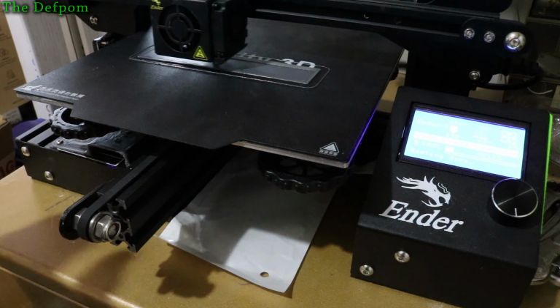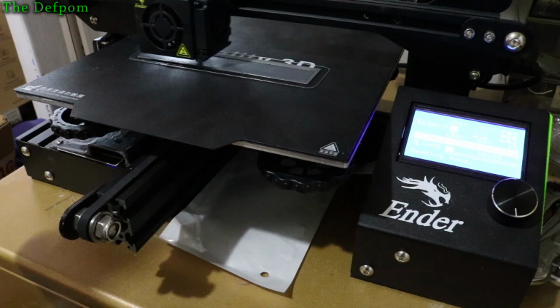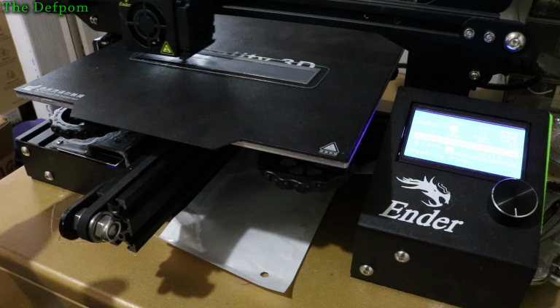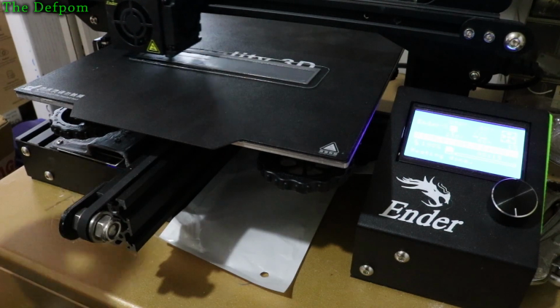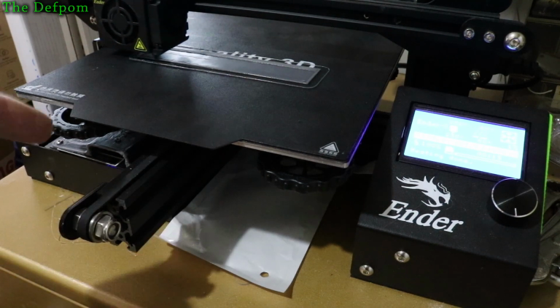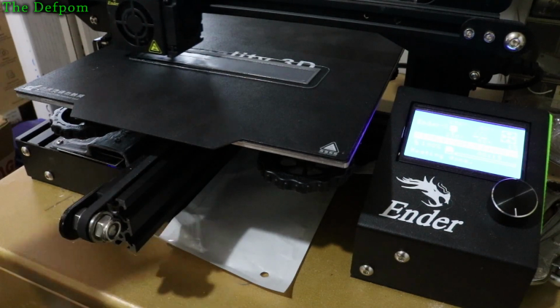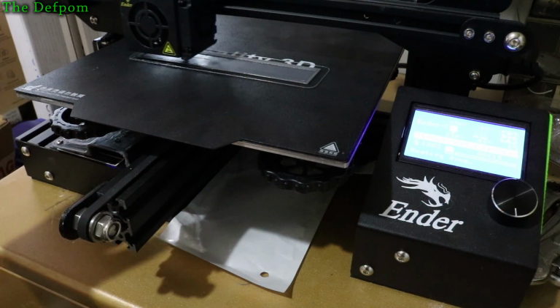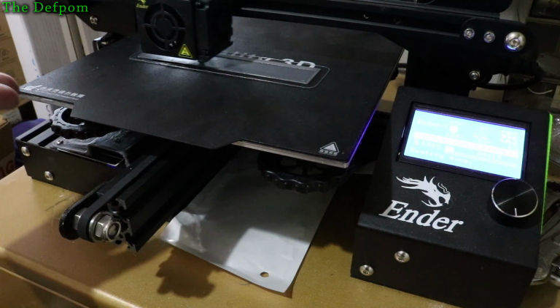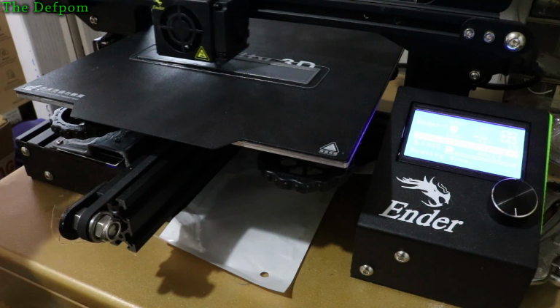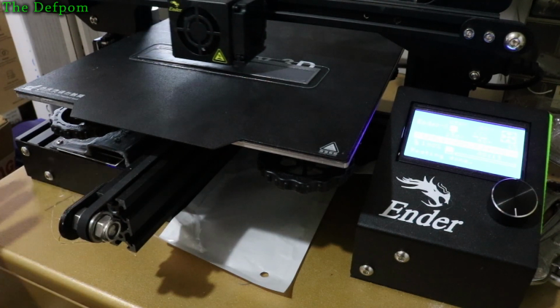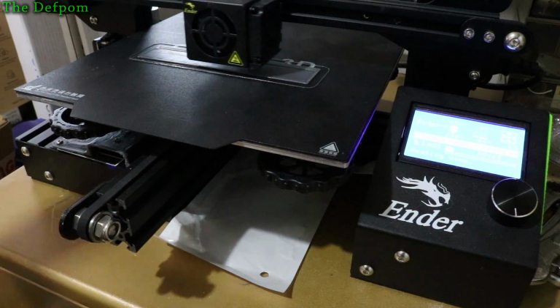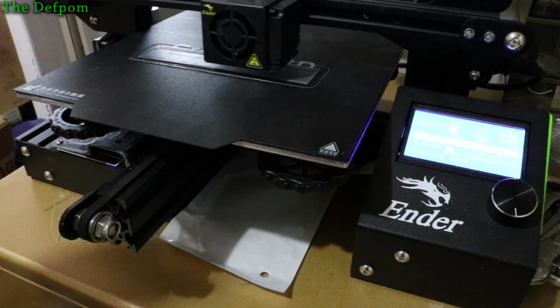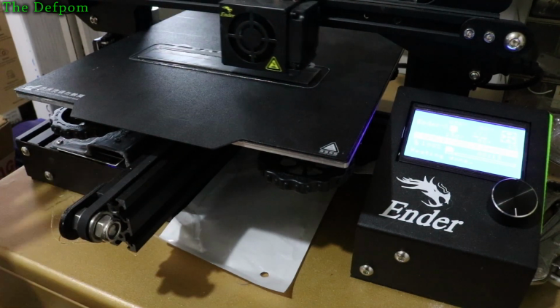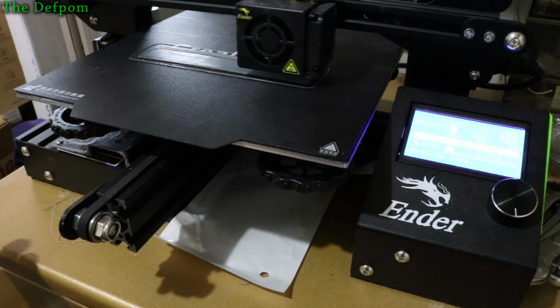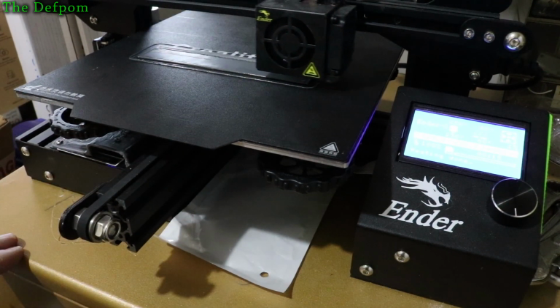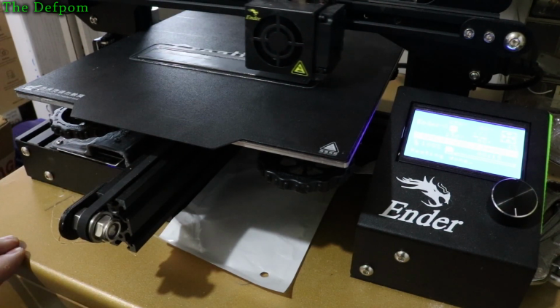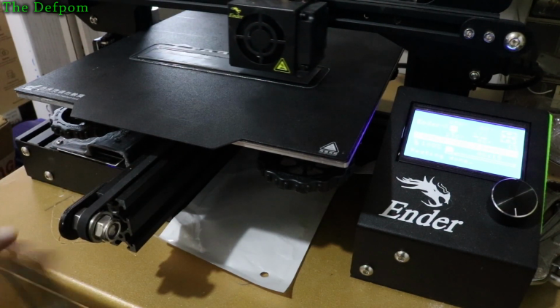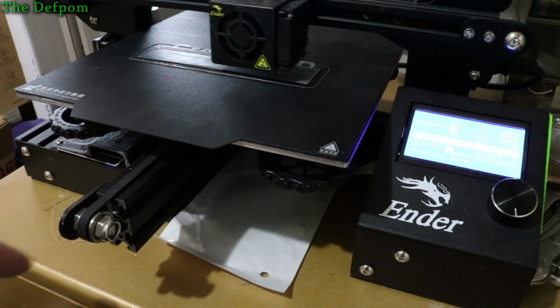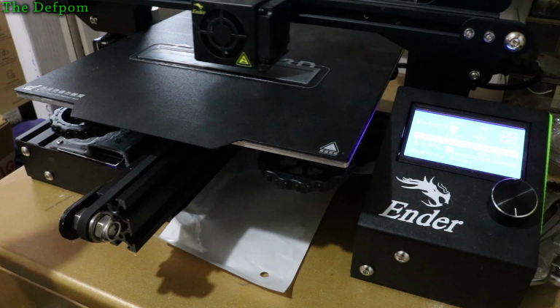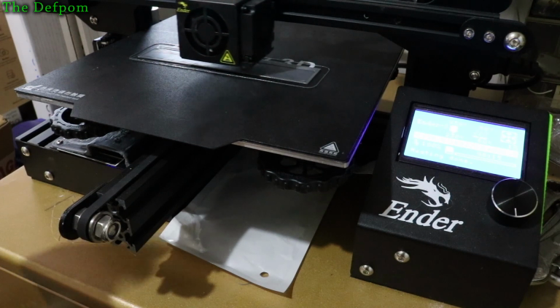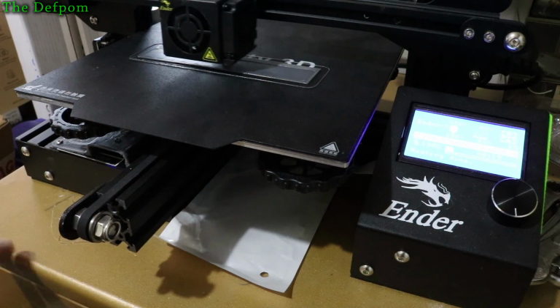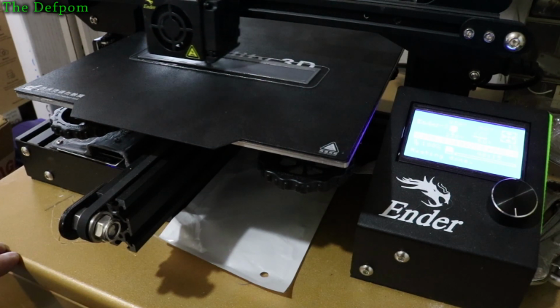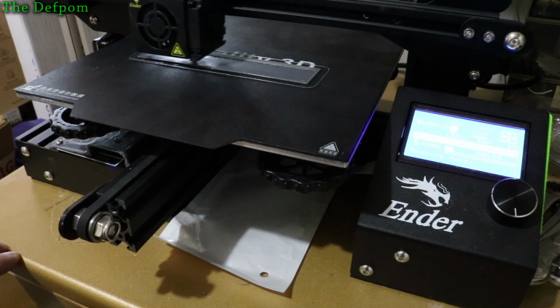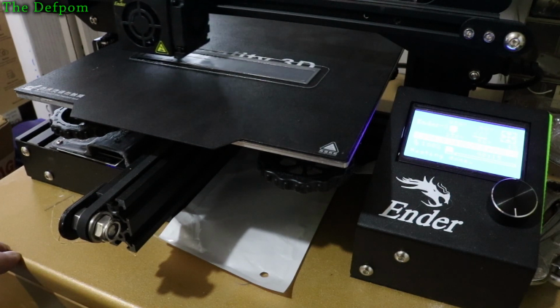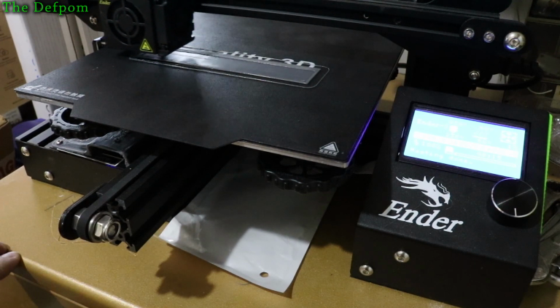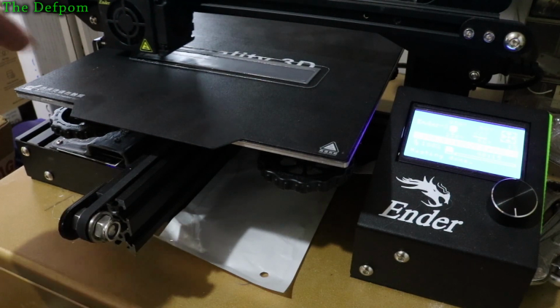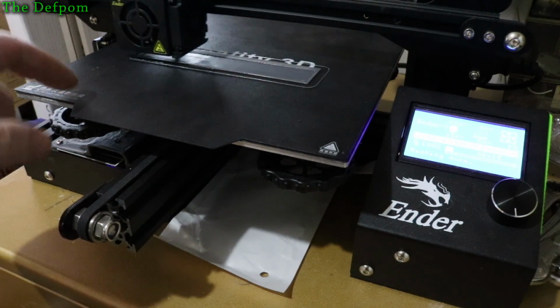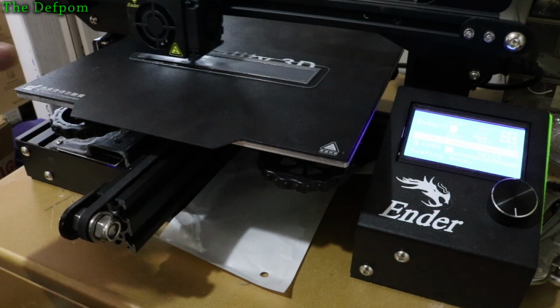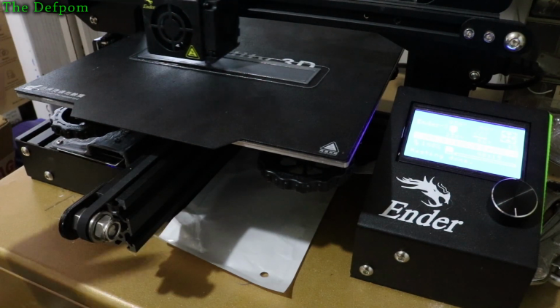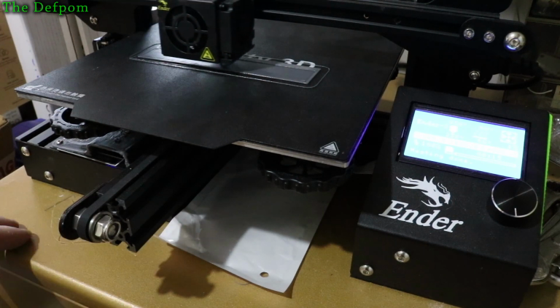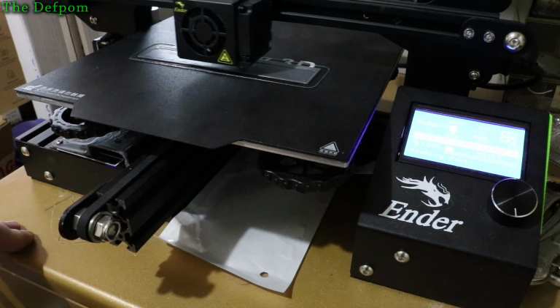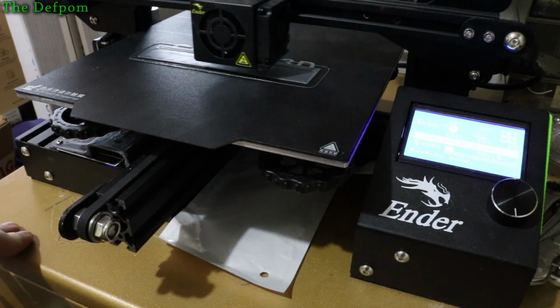I do various things like 3D printing, obviously this one, but I do mostly electronic stuff. So if you're interested in that then certainly do subscribe — I do 3D printing videos from time to time.